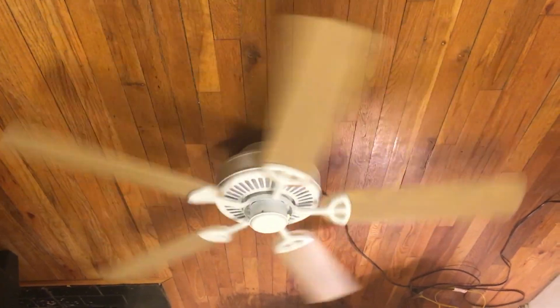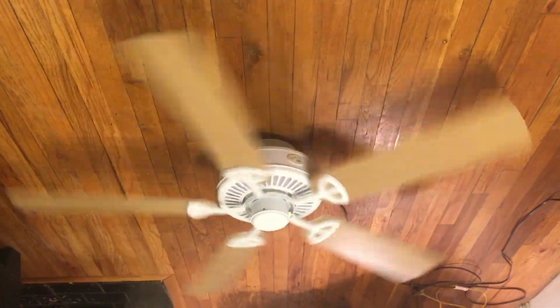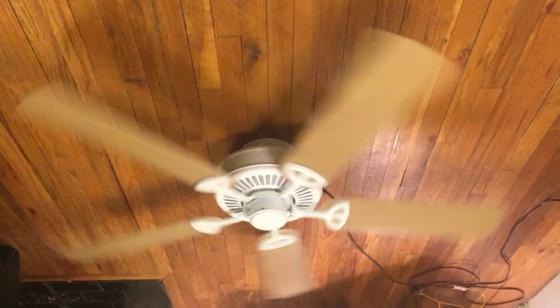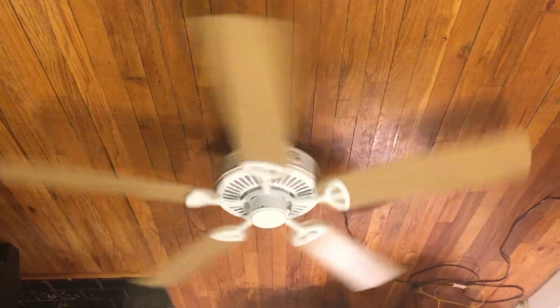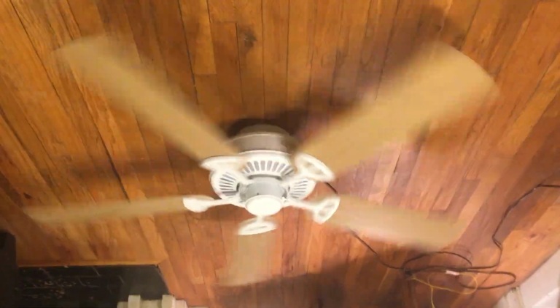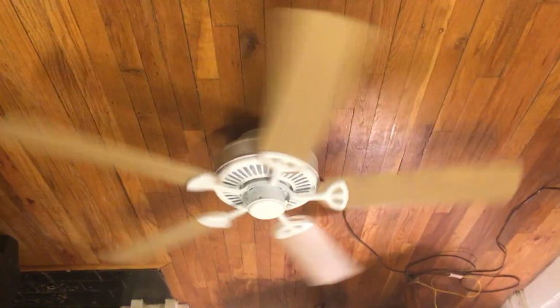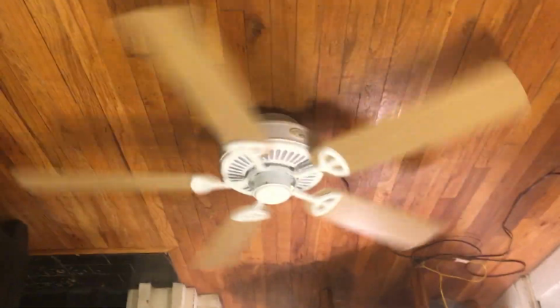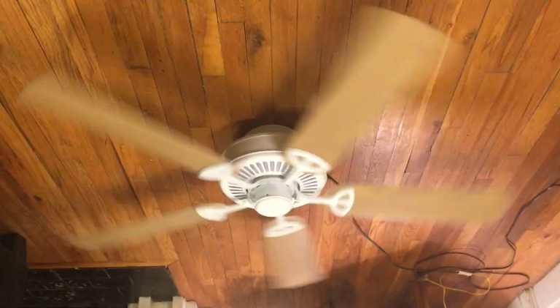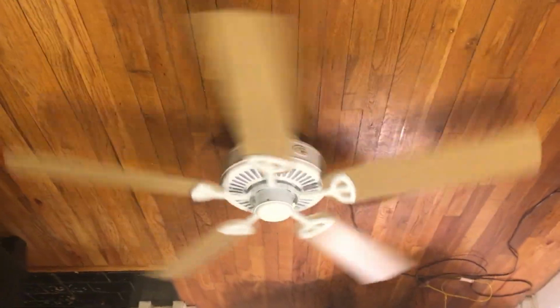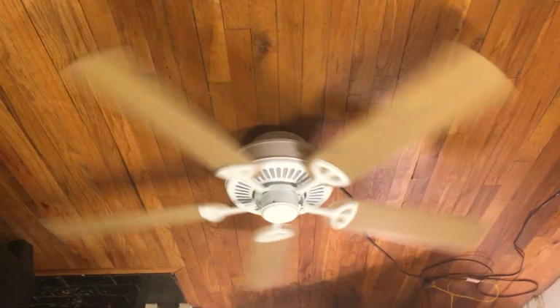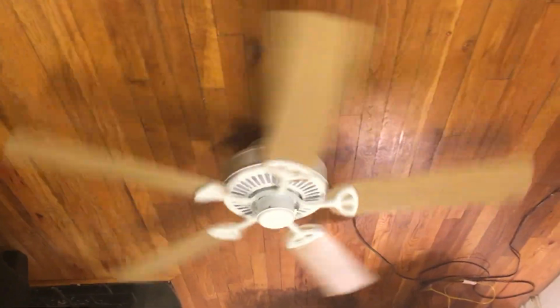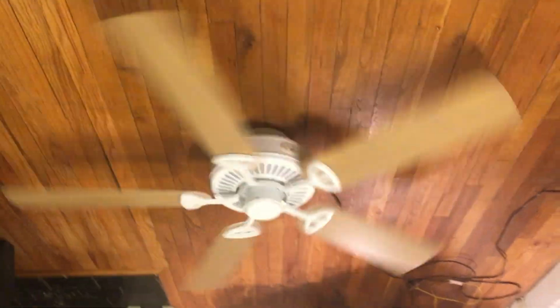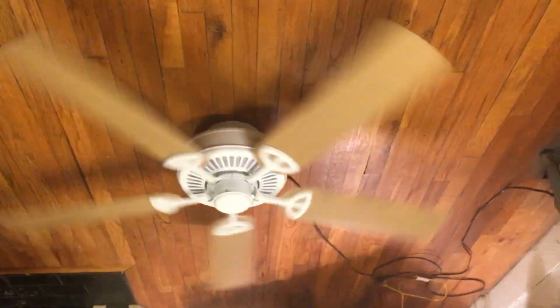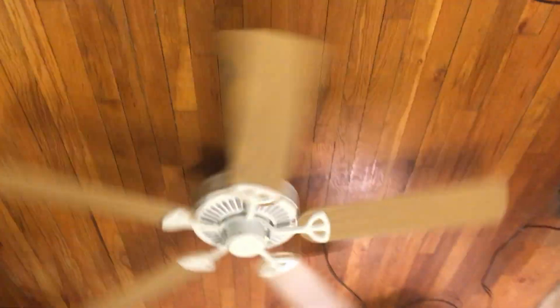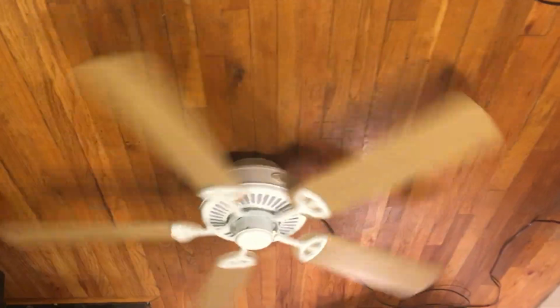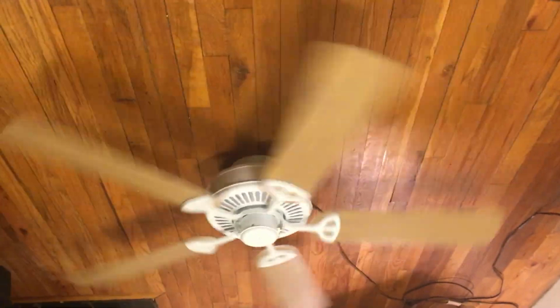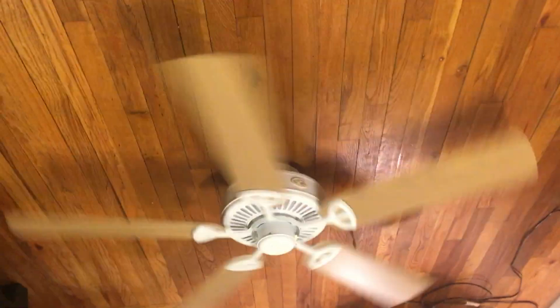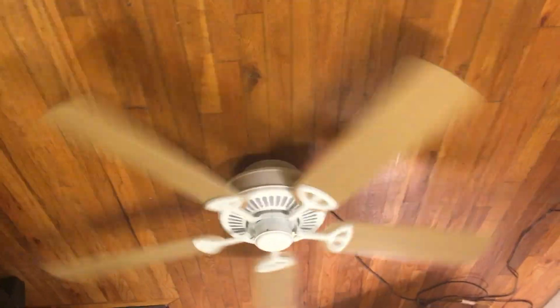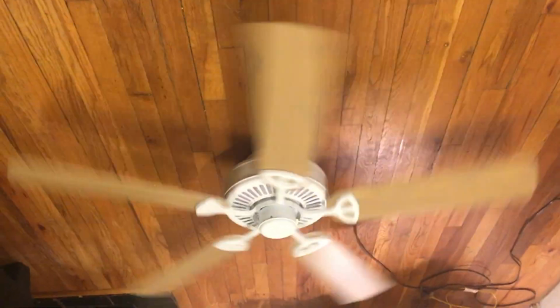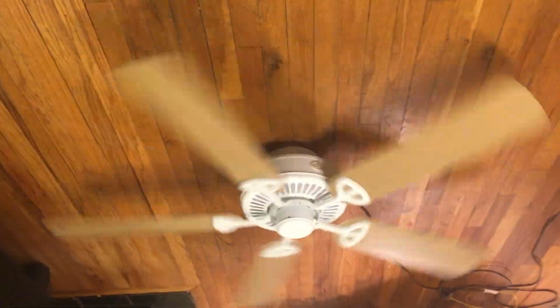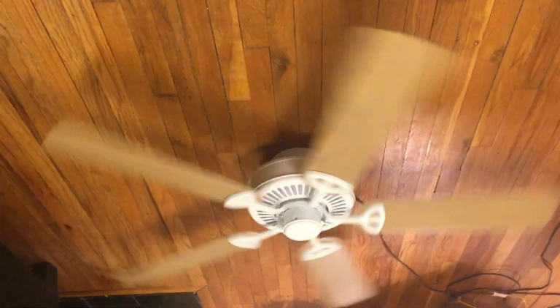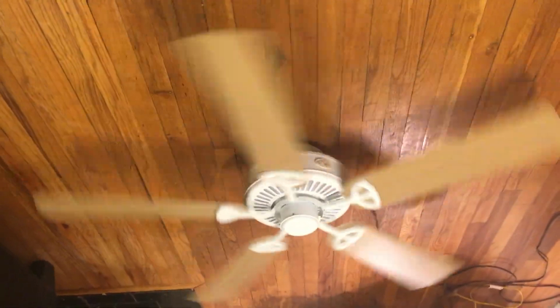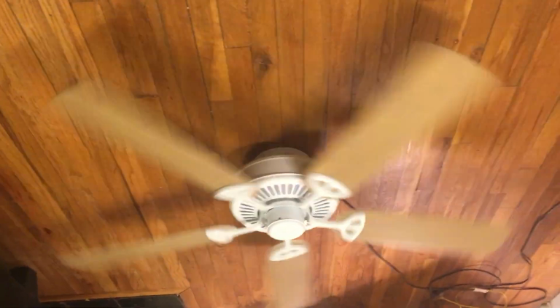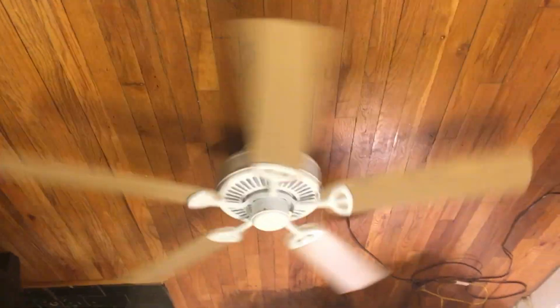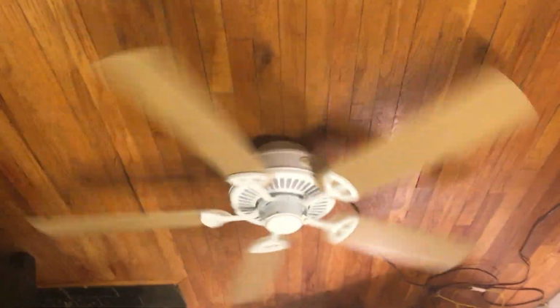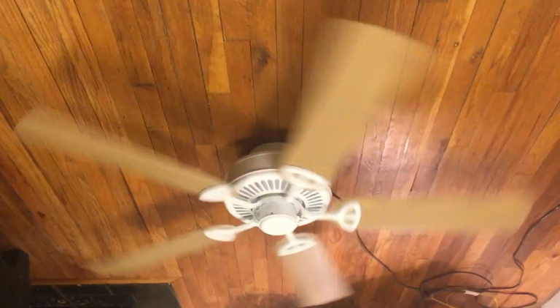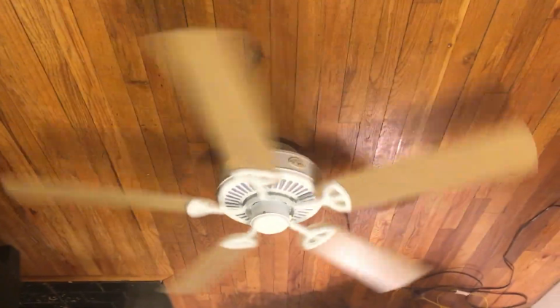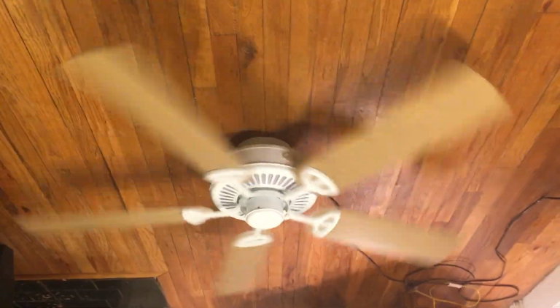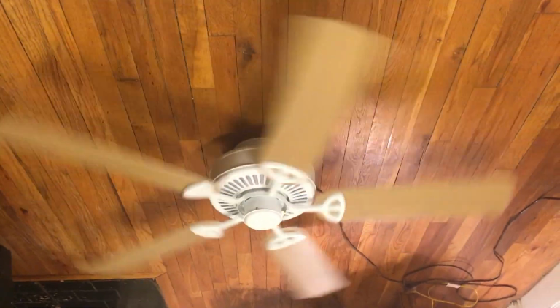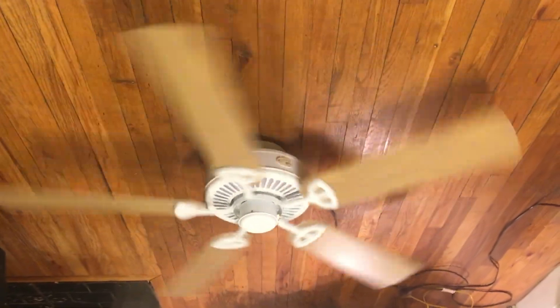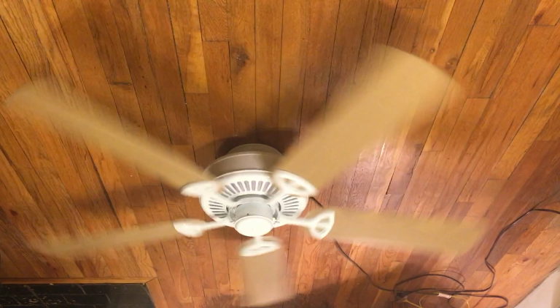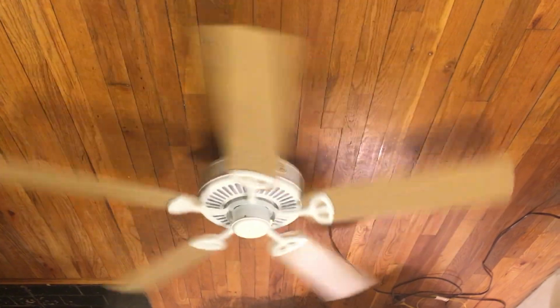I really don't have anything against these fans. I actually like these a lot more than the Hunter B Quick Connect — I find those look more modern to me than this, to be honest.